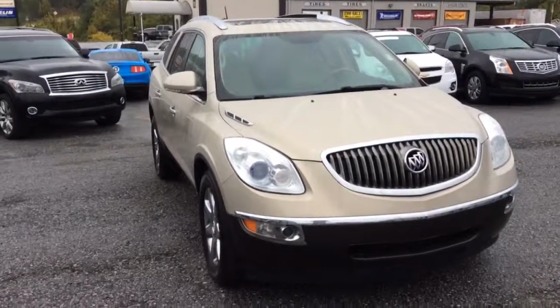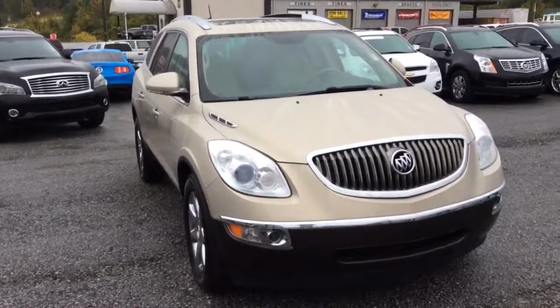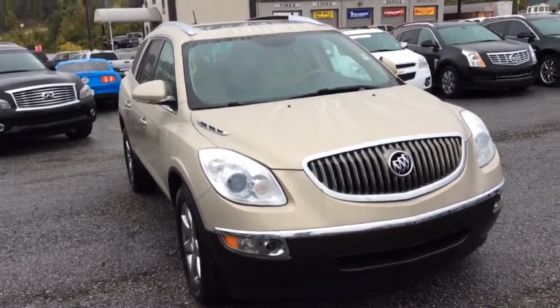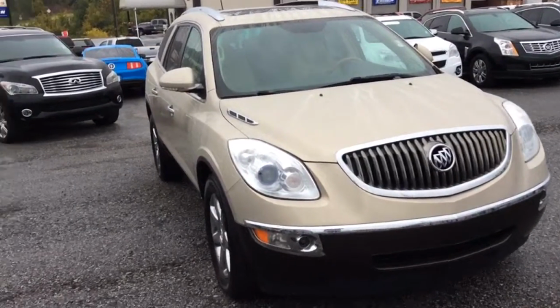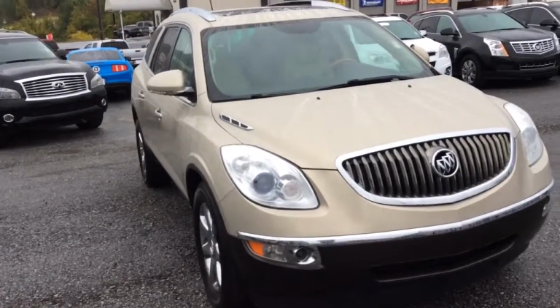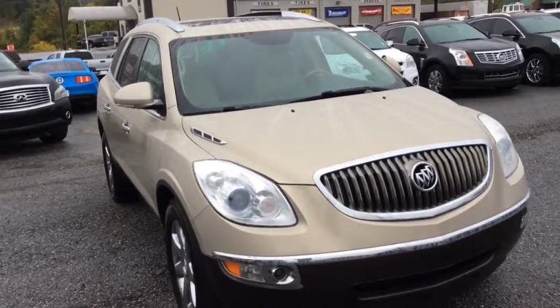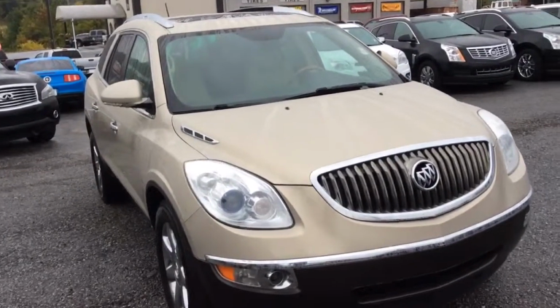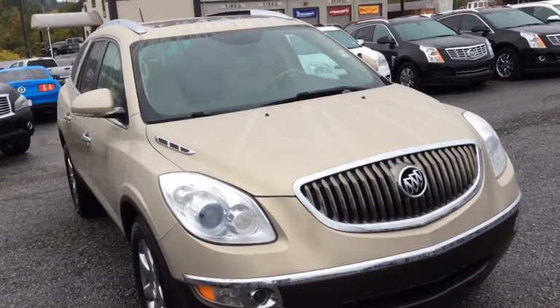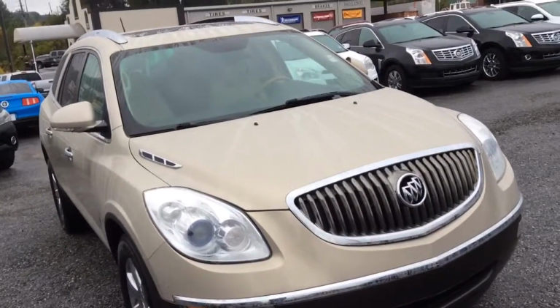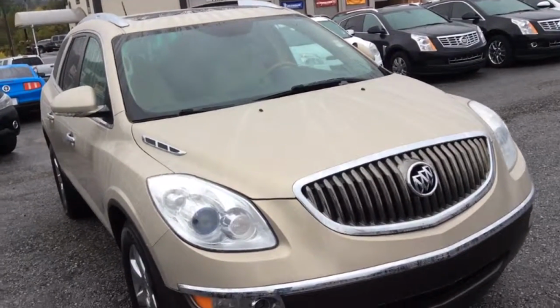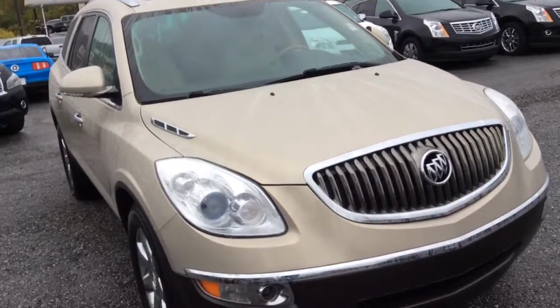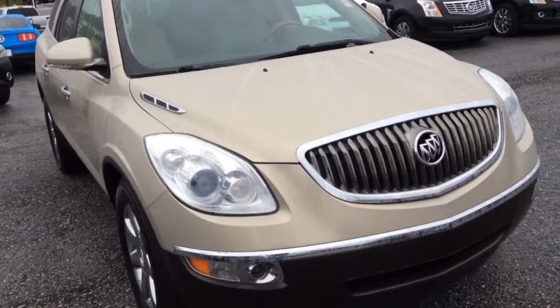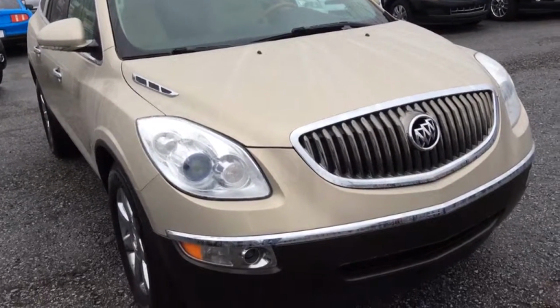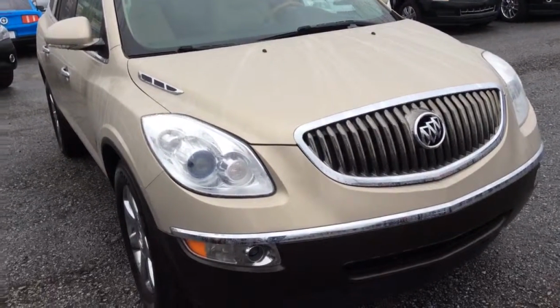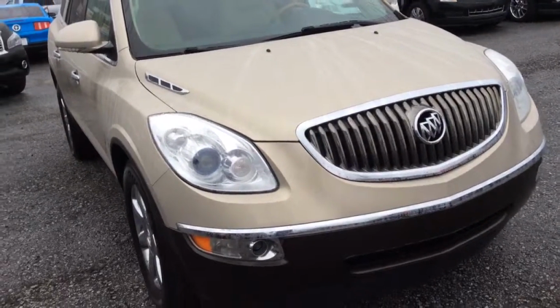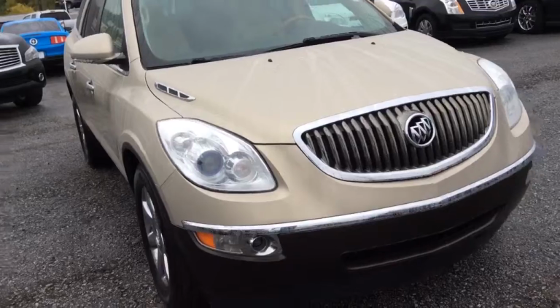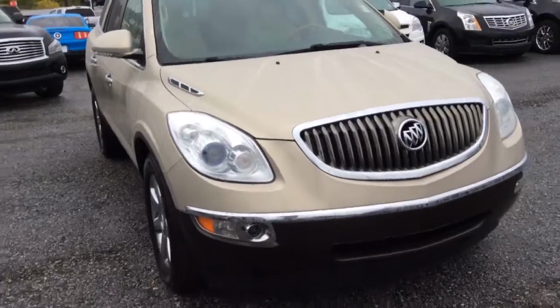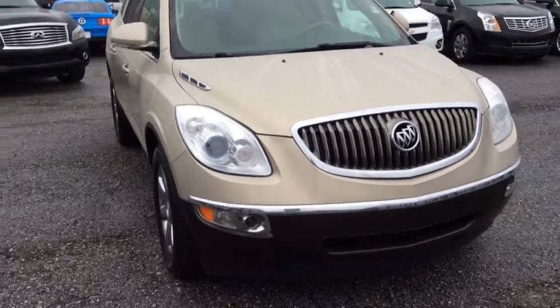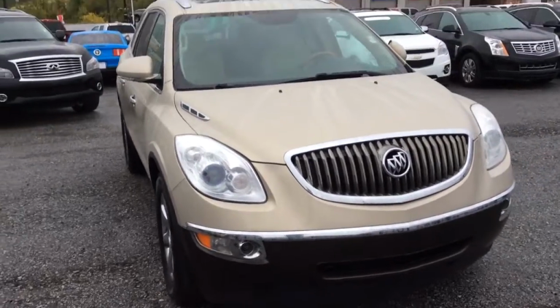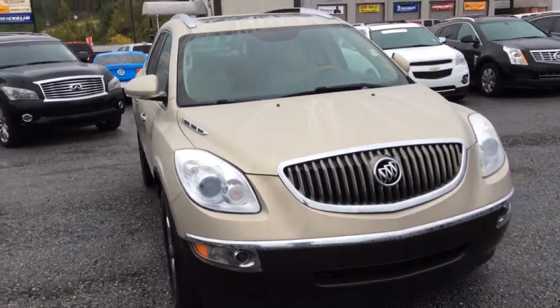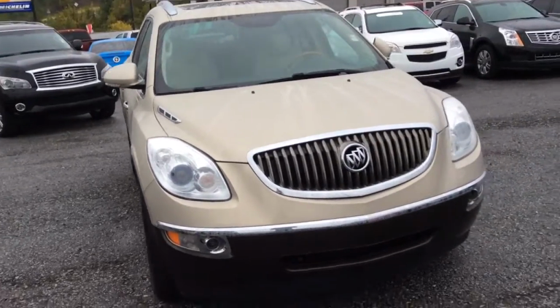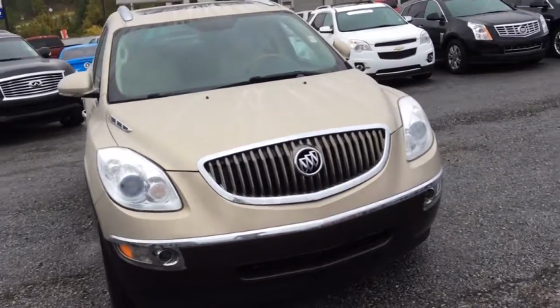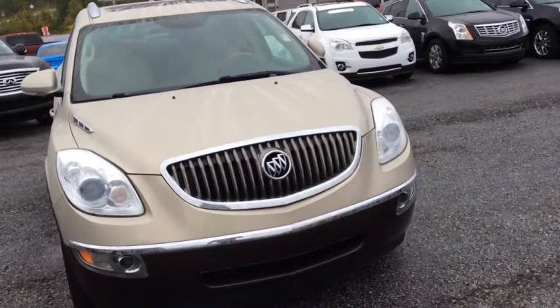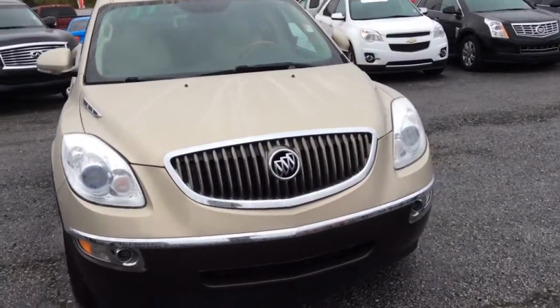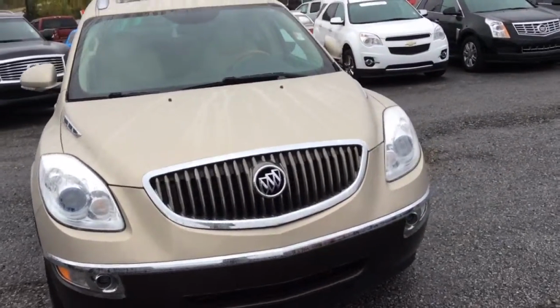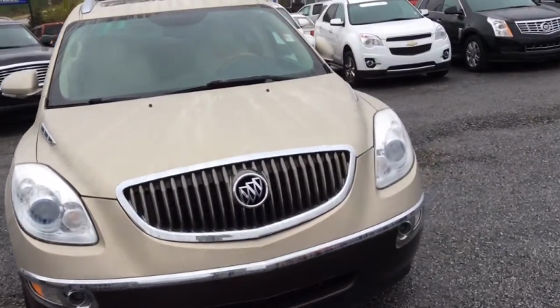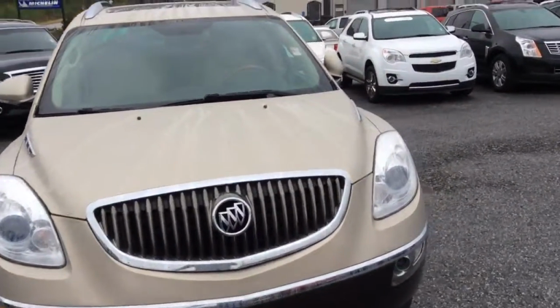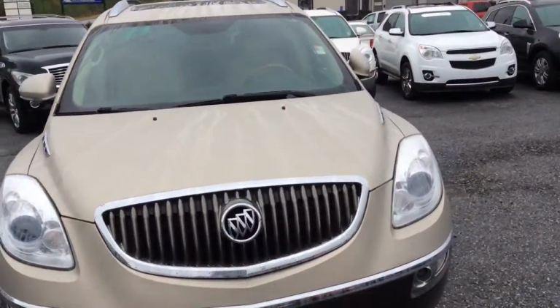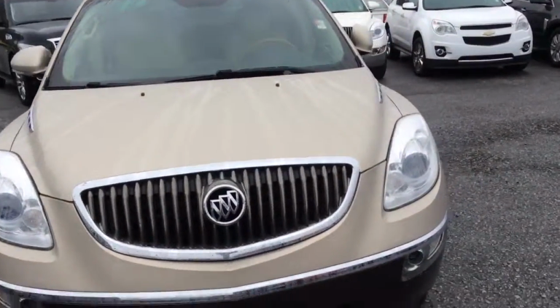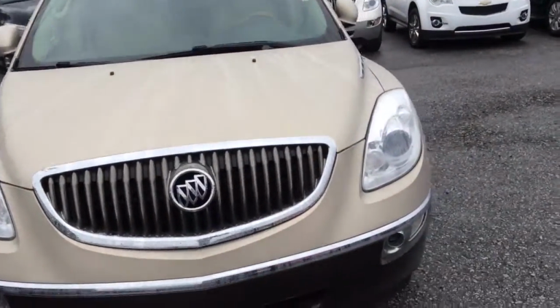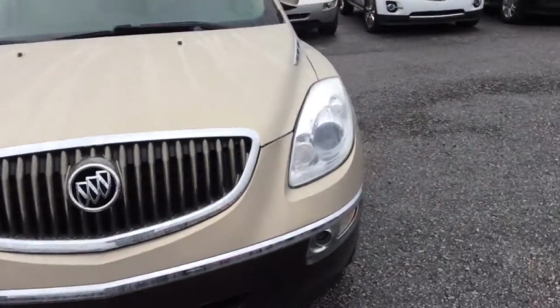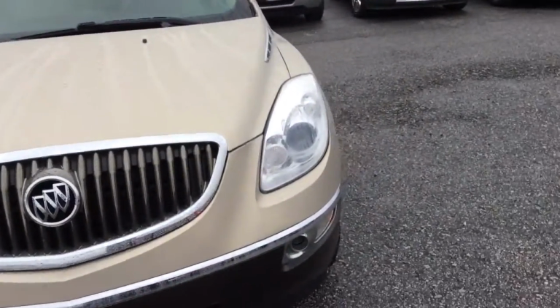Hey Ms. Crystal, this is Glade at Jimmy Britt Chevrolet in Greensboro, Georgia. Just wanted to make you a quick walk-around video of this beautiful 2008 Buick Enclave.